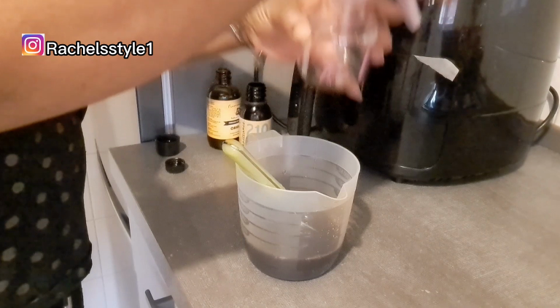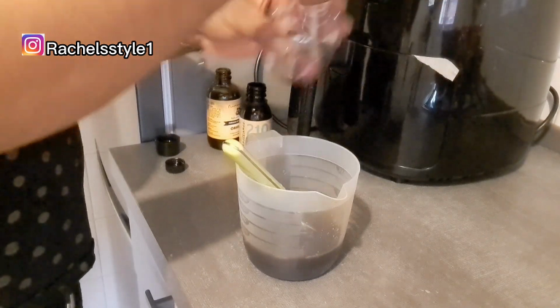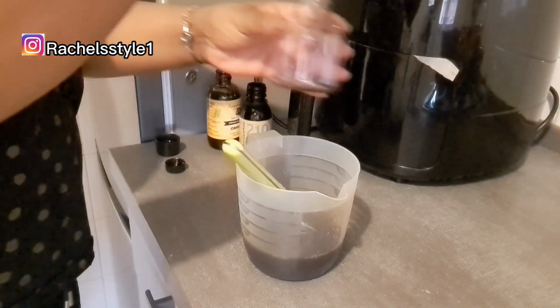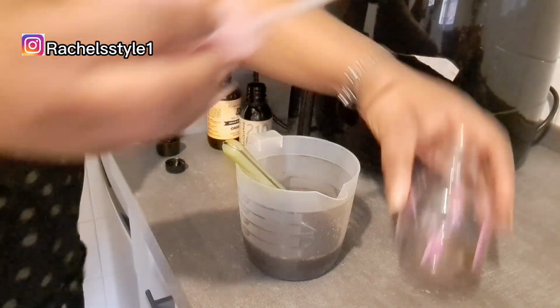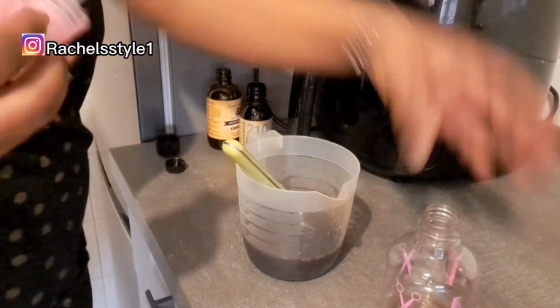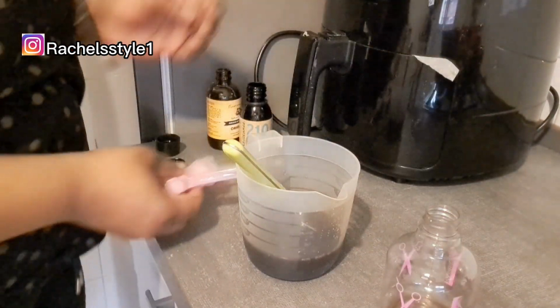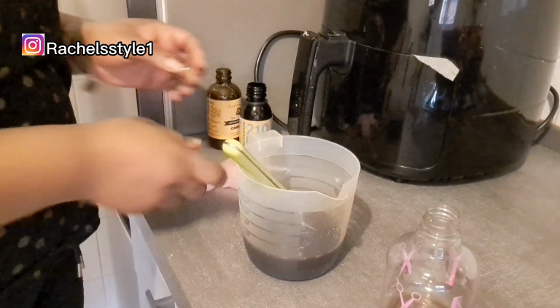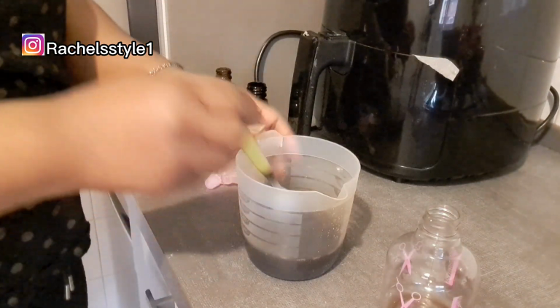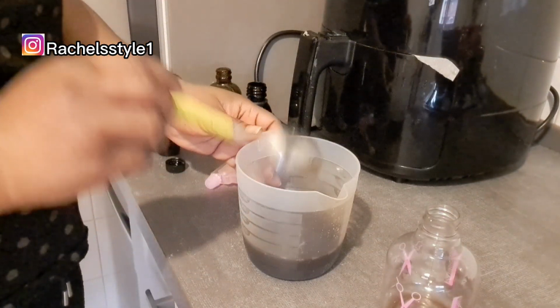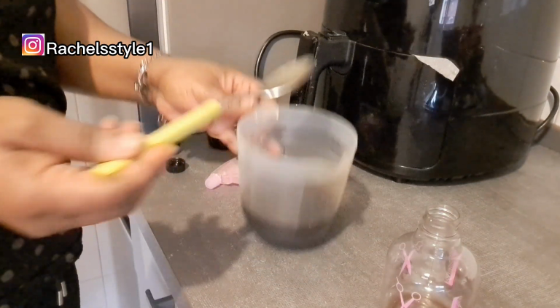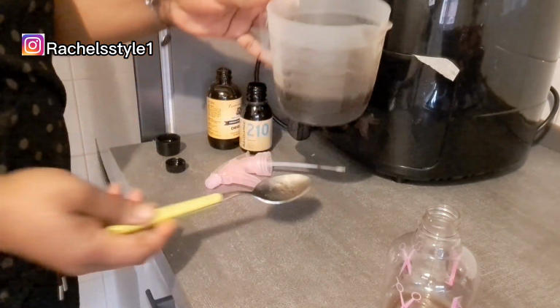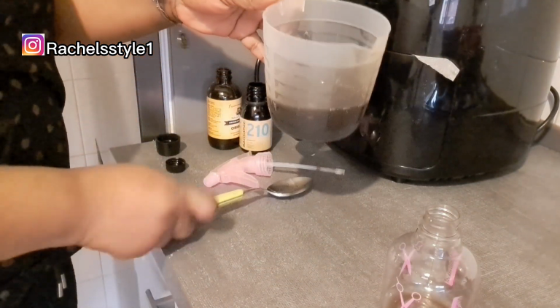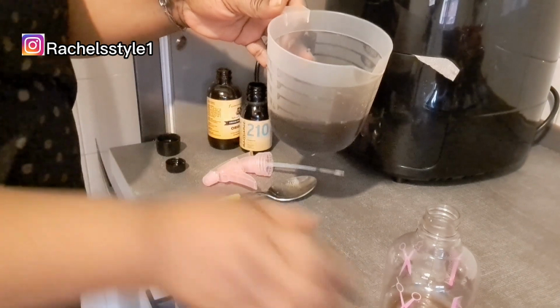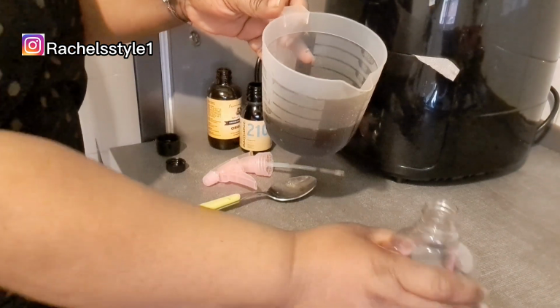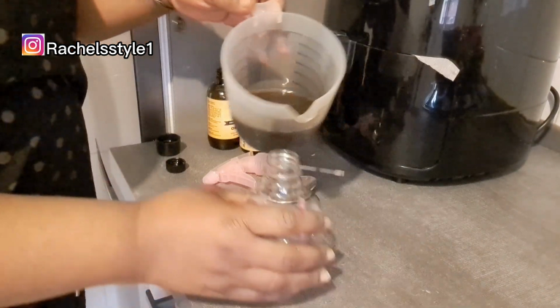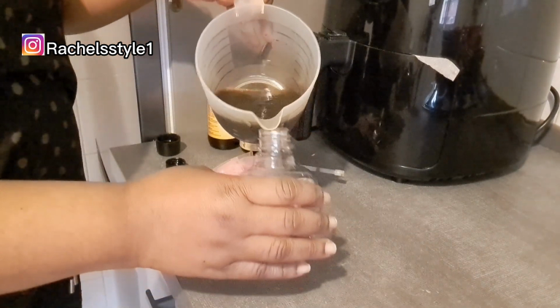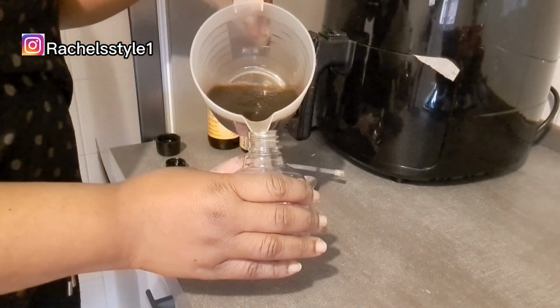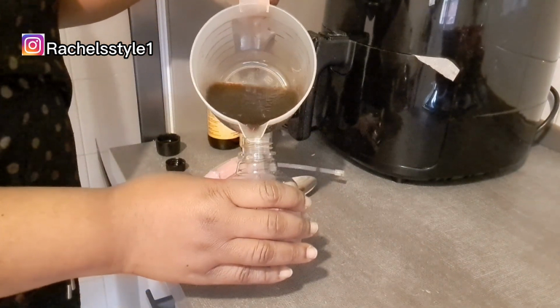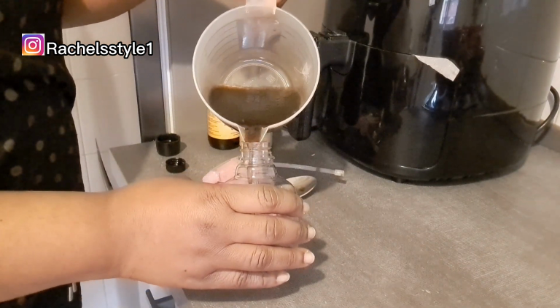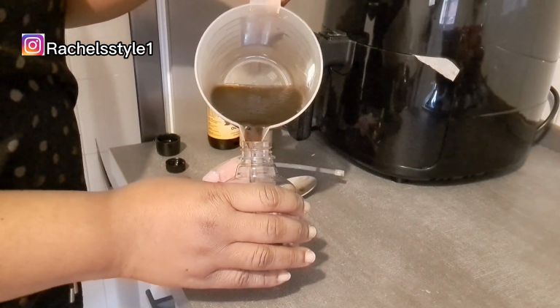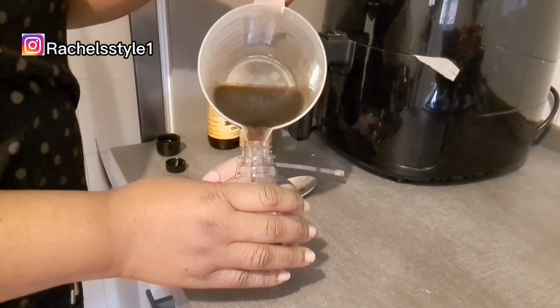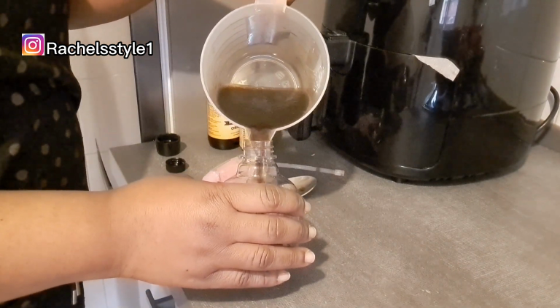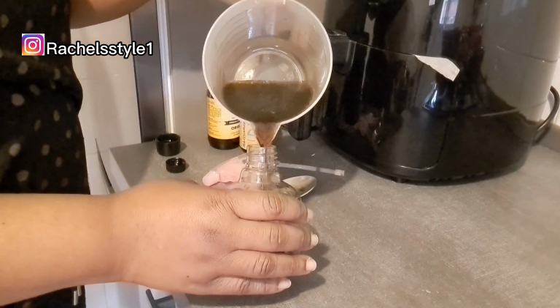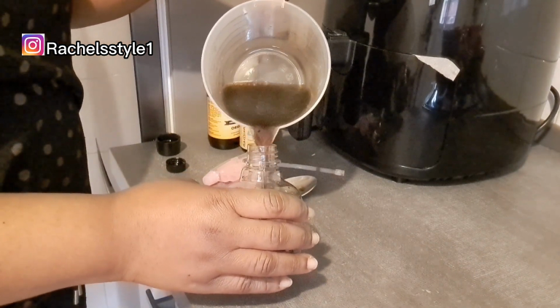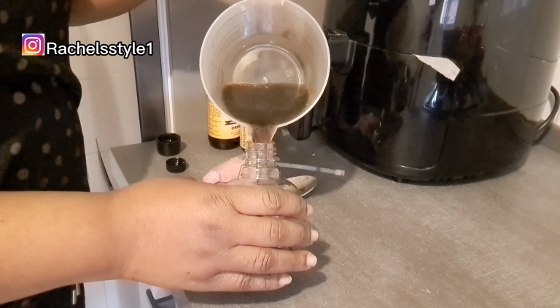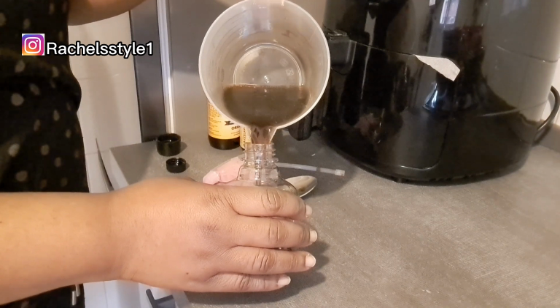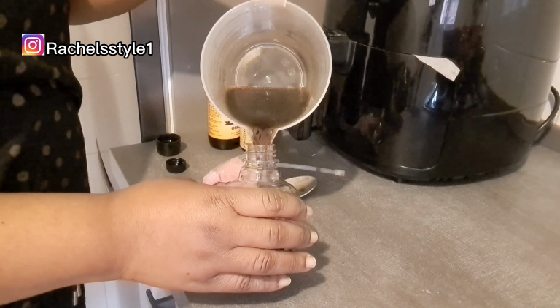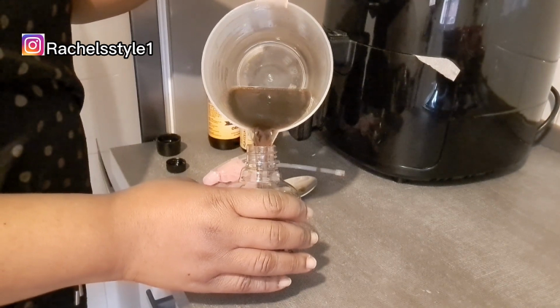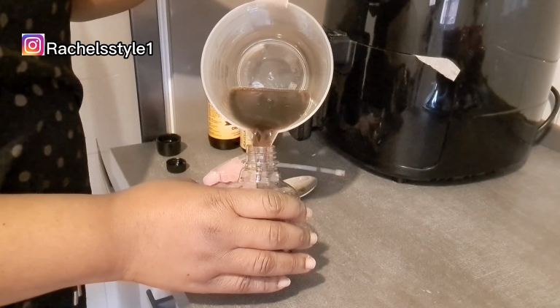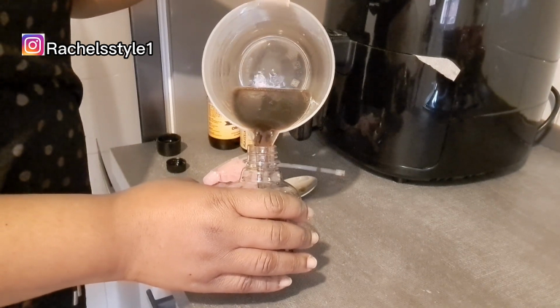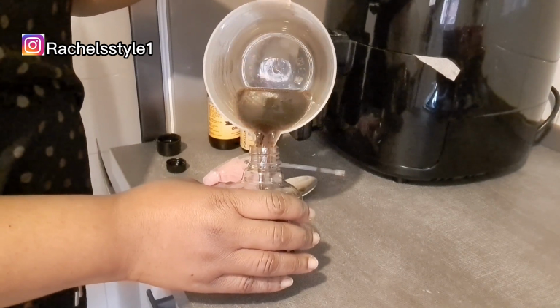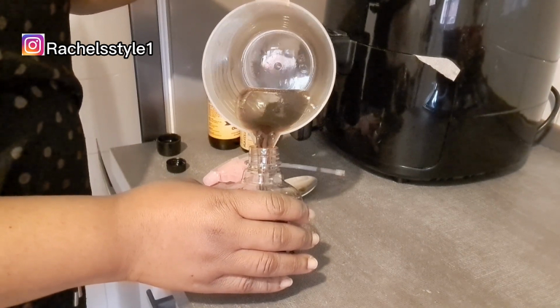After adding the oils, I went ahead and transferred everything to the spray bottle, and after that it is ready to use. Don't forget to subscribe and give me a thumbs up!